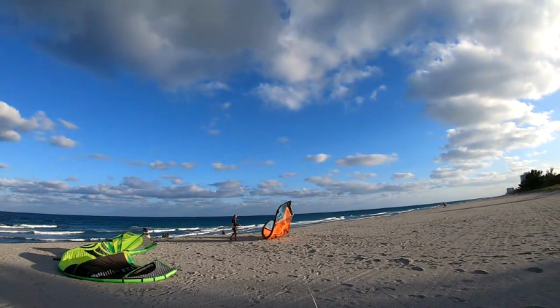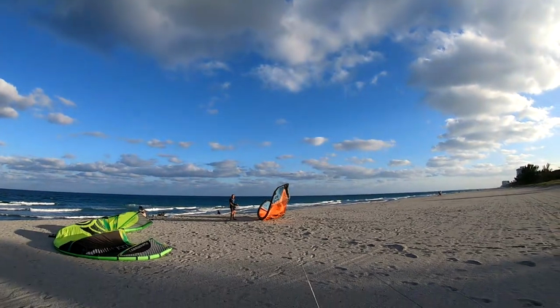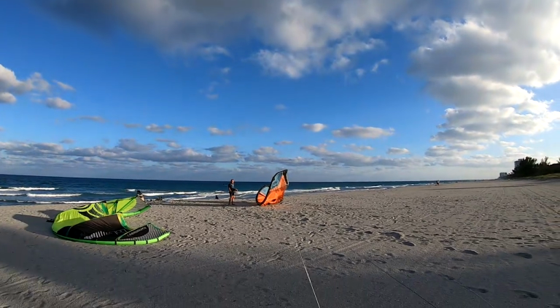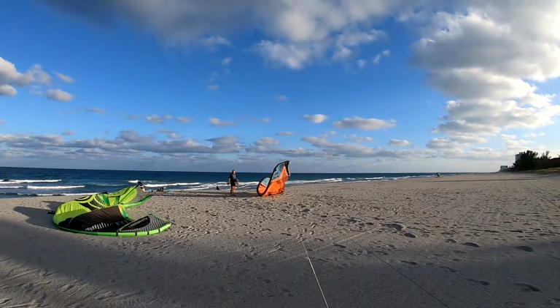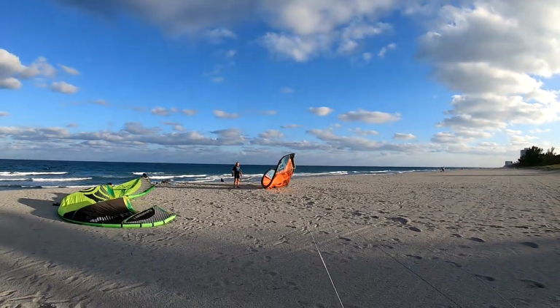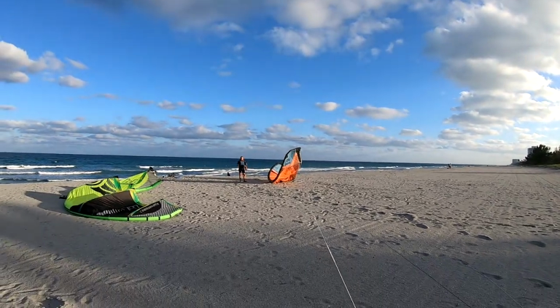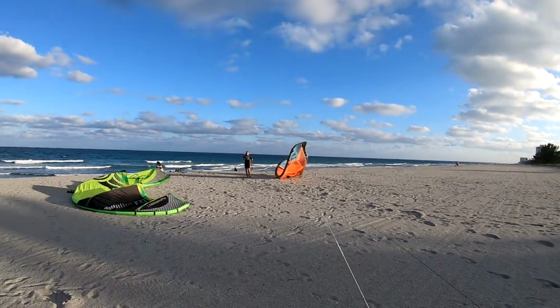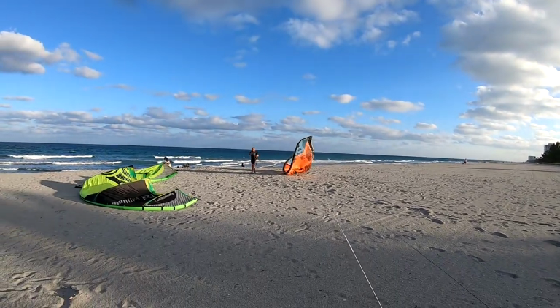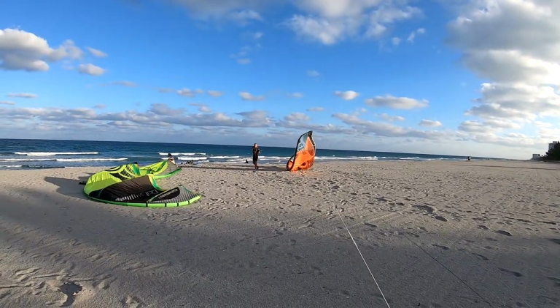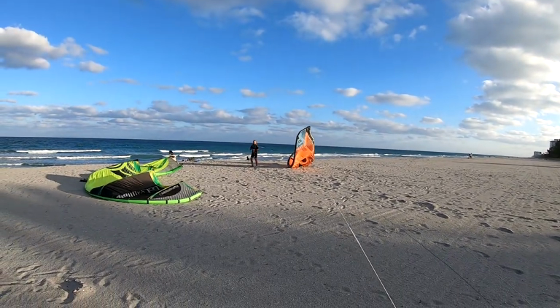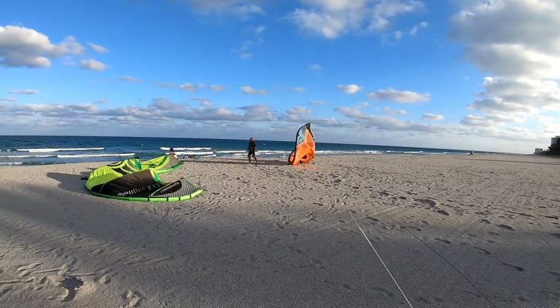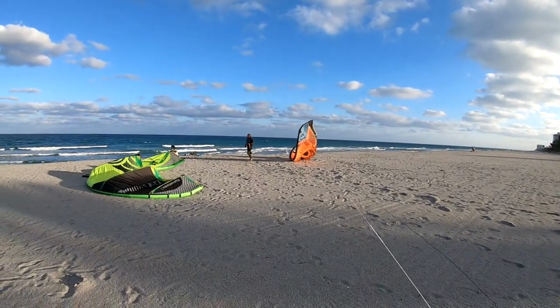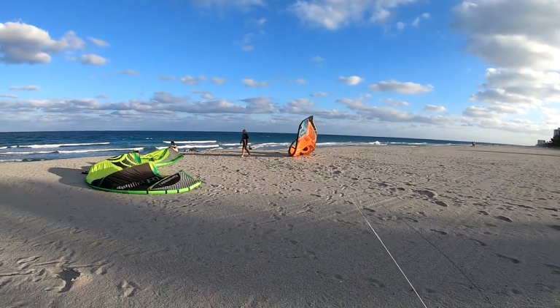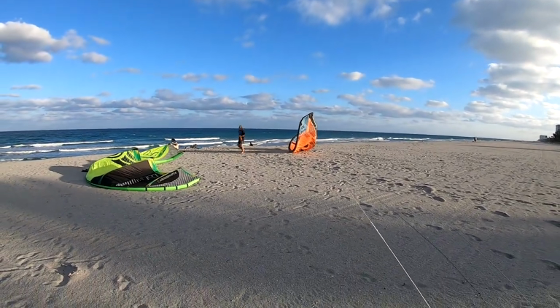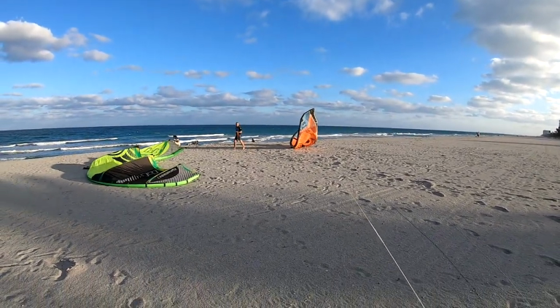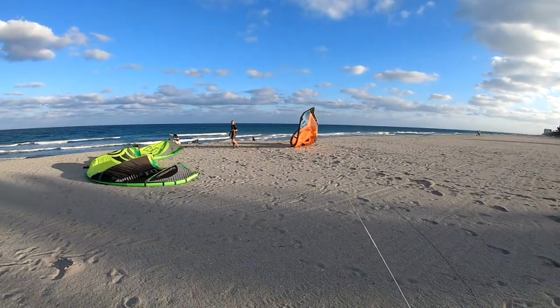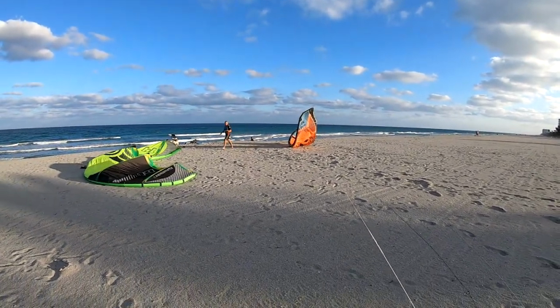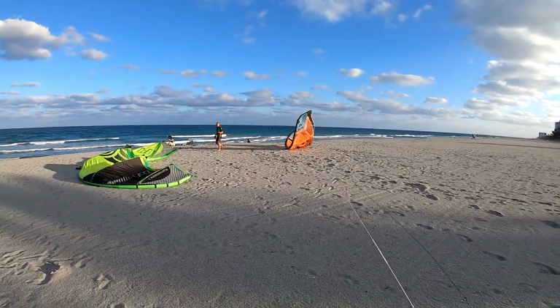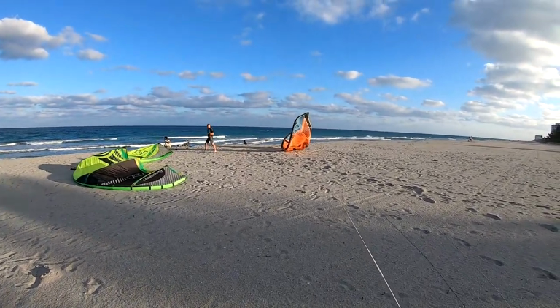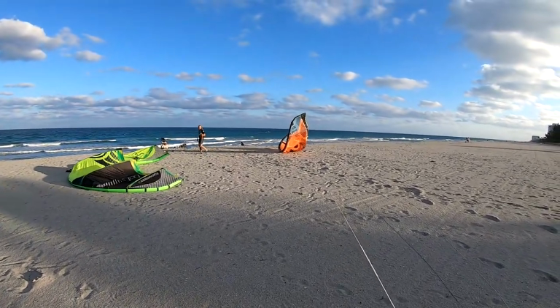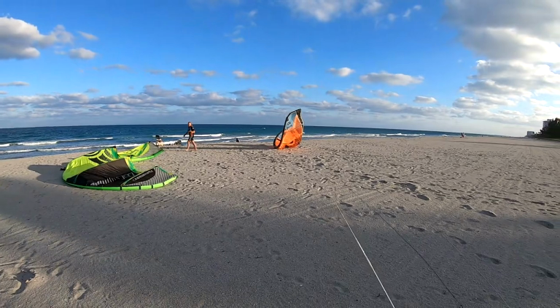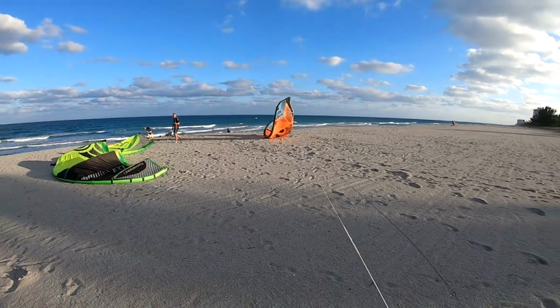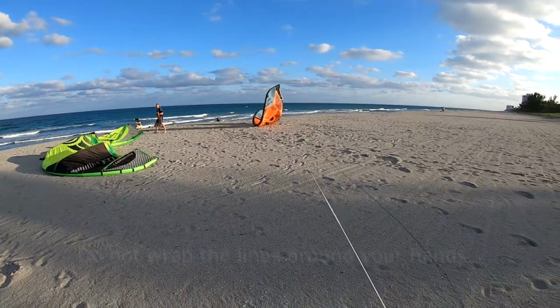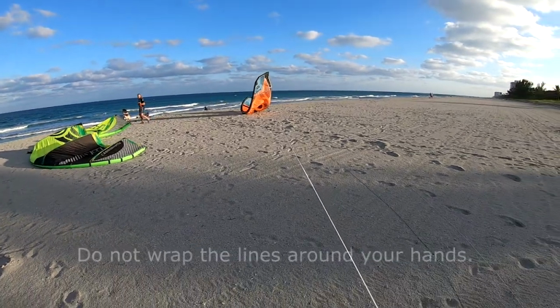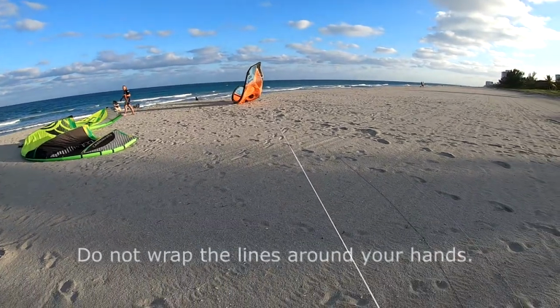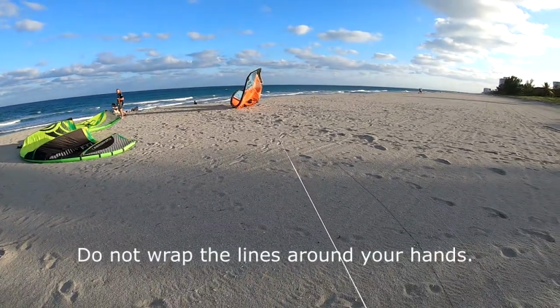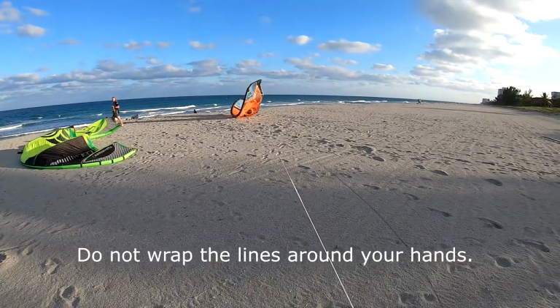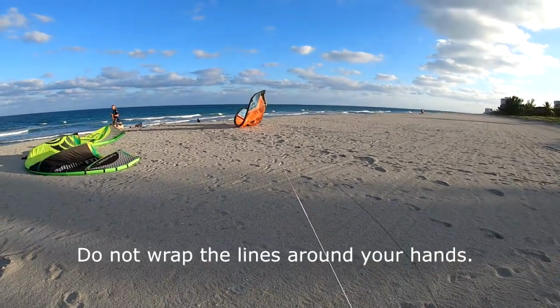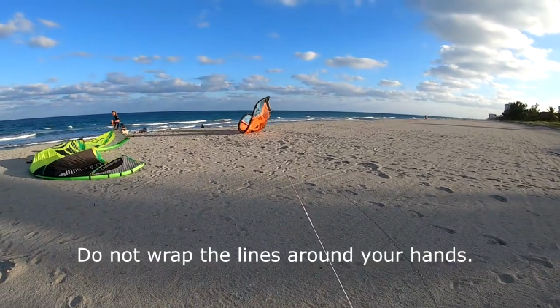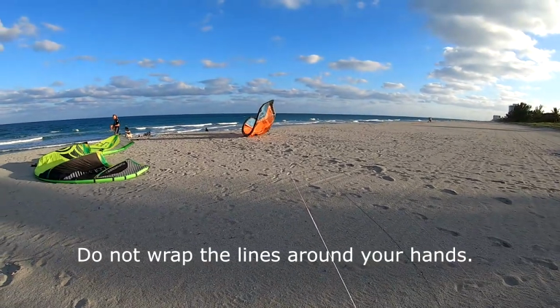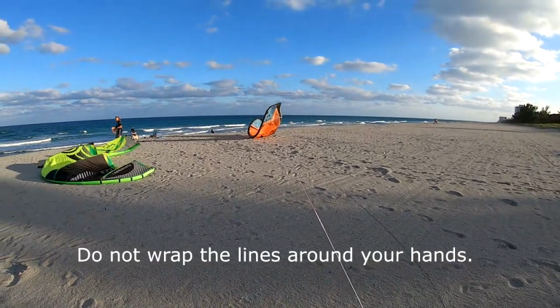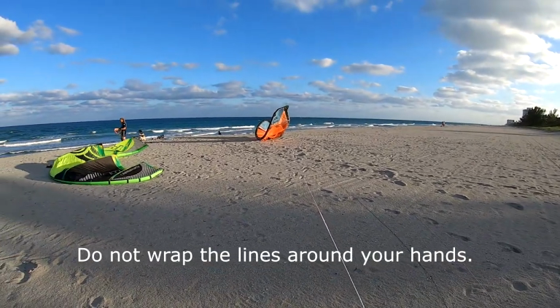Now once you have your kite in this position, it will not go anywhere. Just watch the position of your hands.